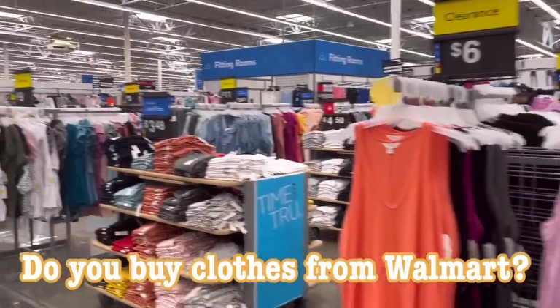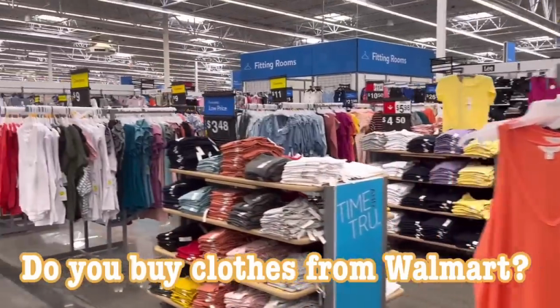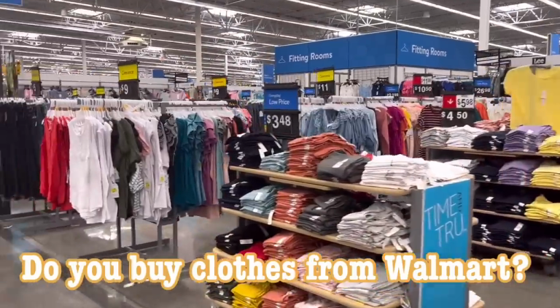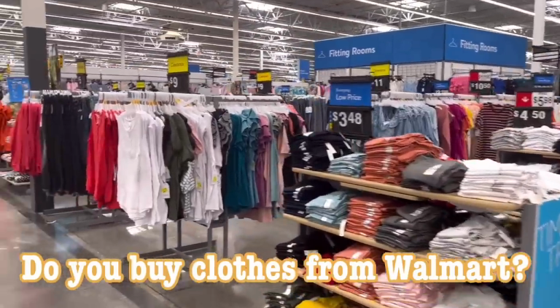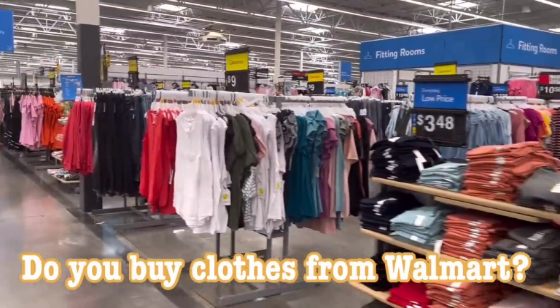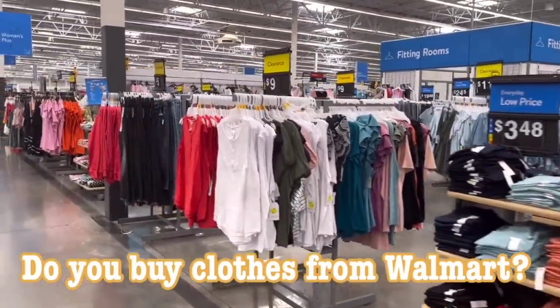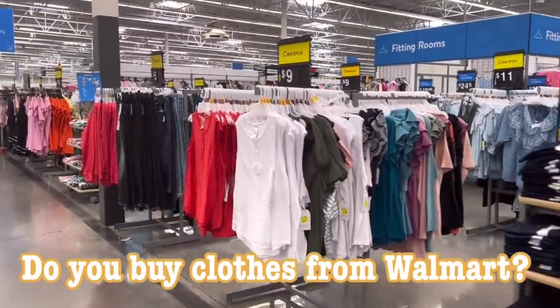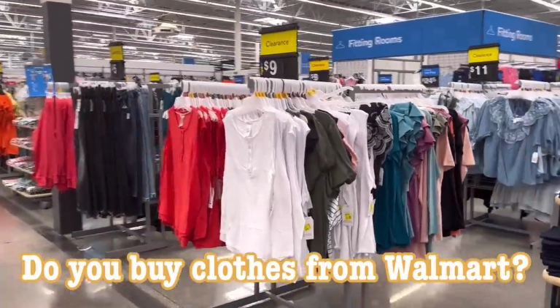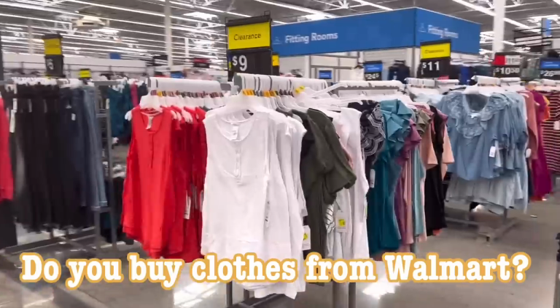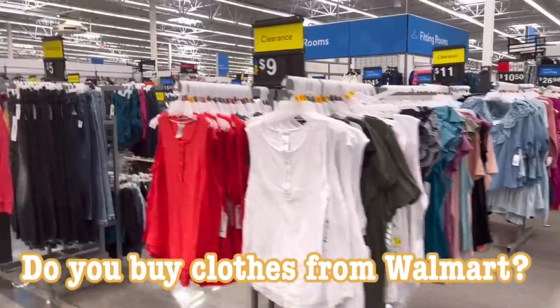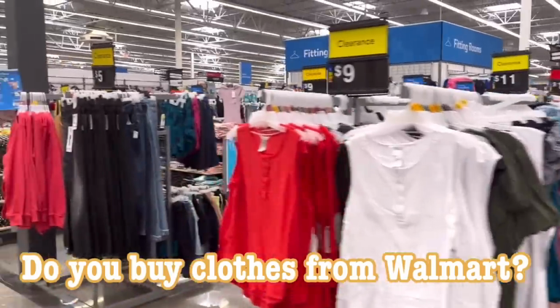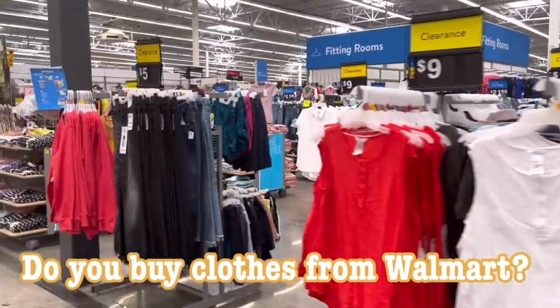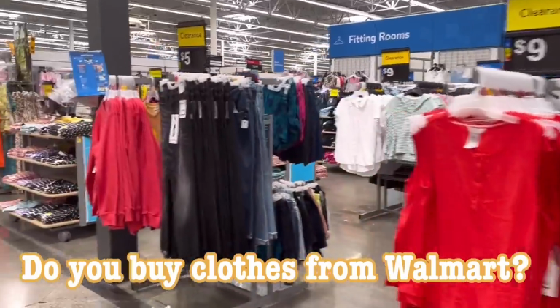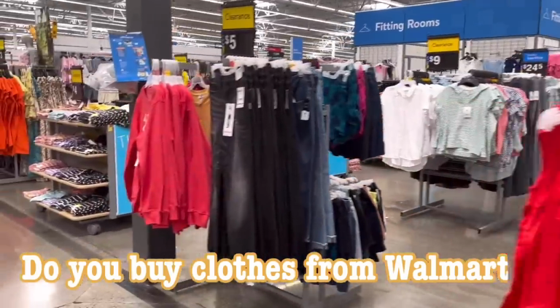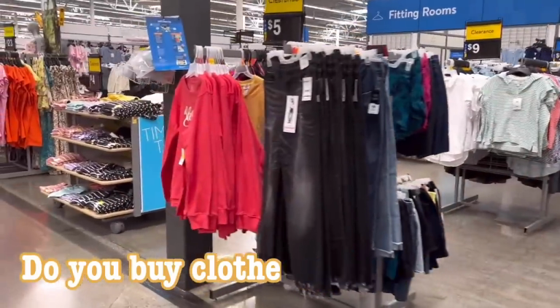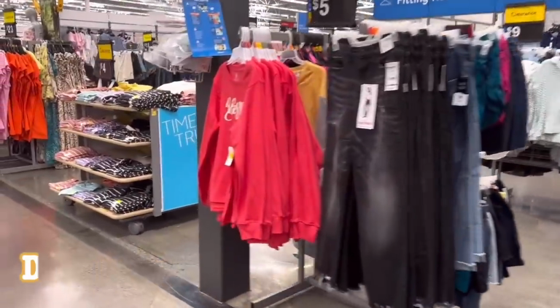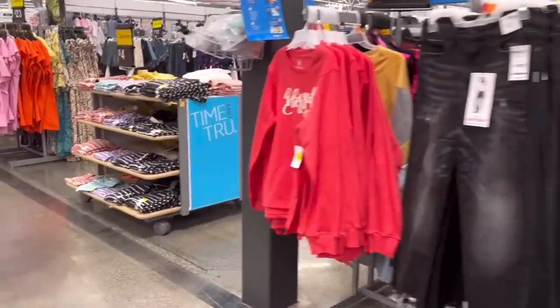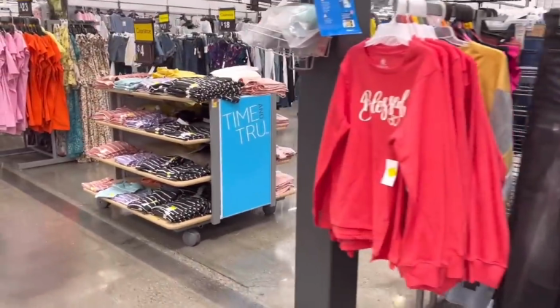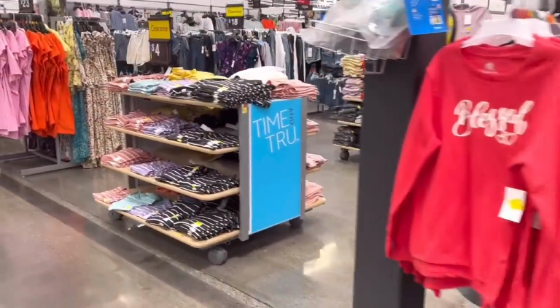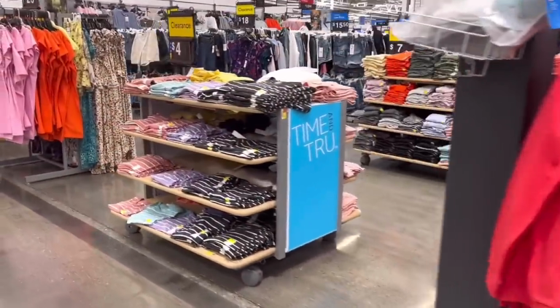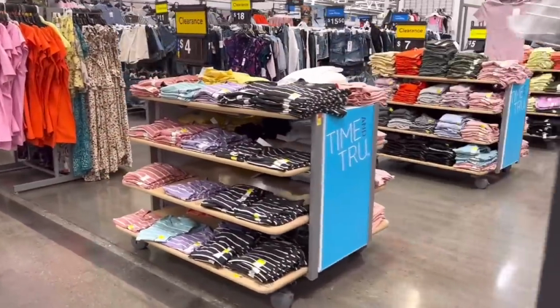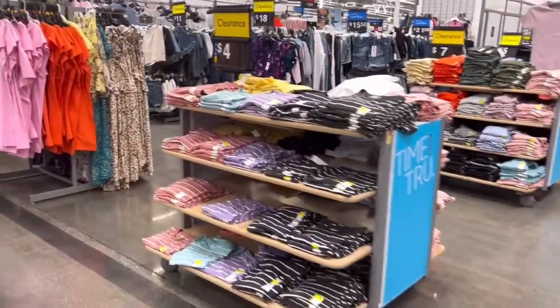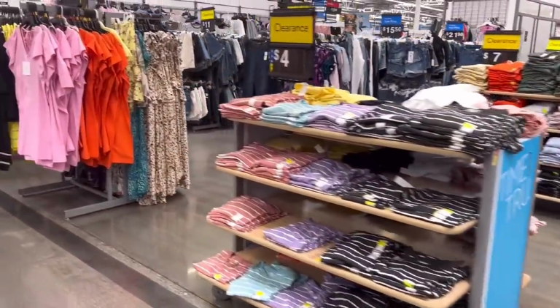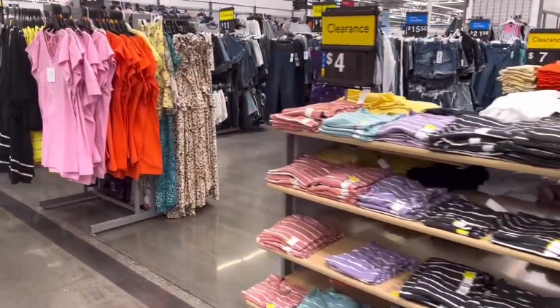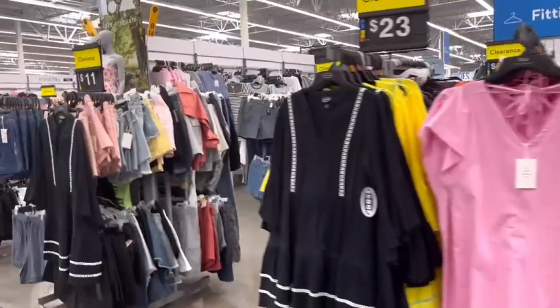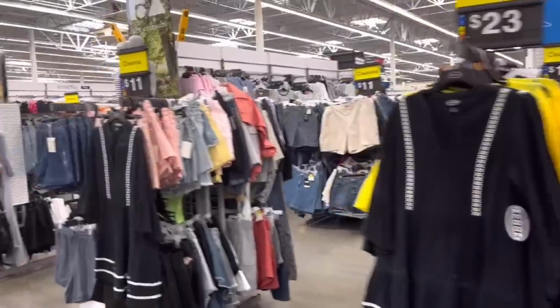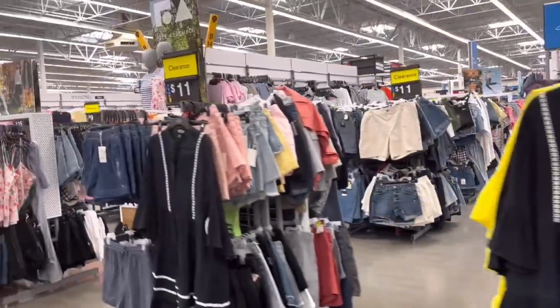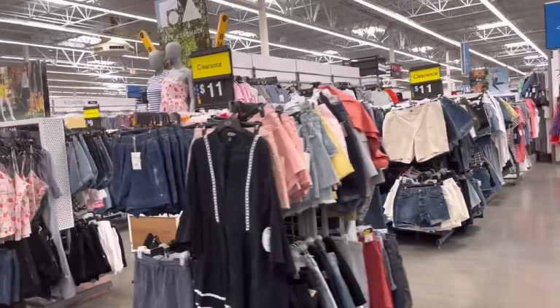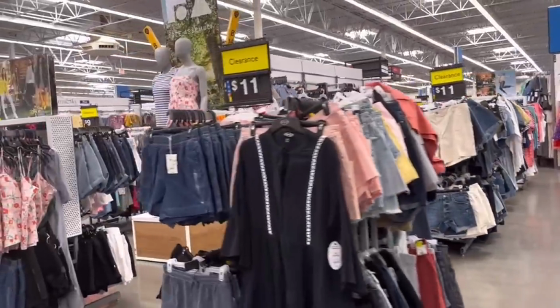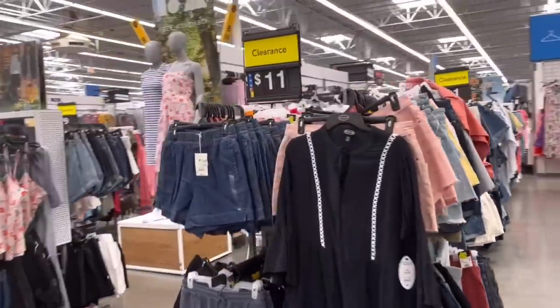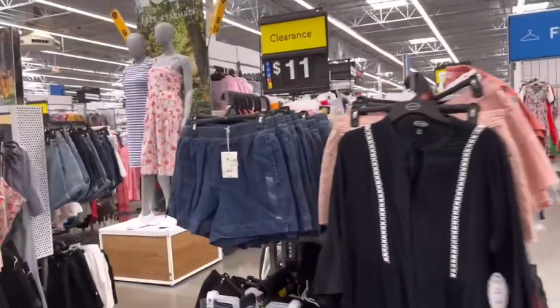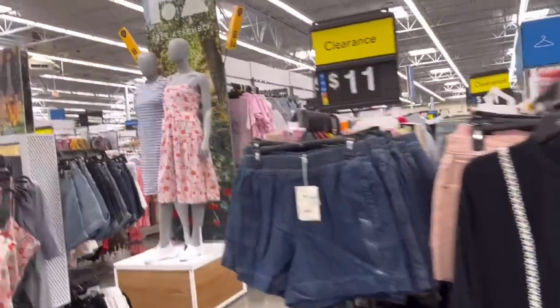I feel like Walmart has stepped up their game with their clothing line. I usually get my son's clothing here and at Target since they are affordable and stylish, especially for kids that are still growing. Let me know in the comments down below if you buy clothes from Walmart.